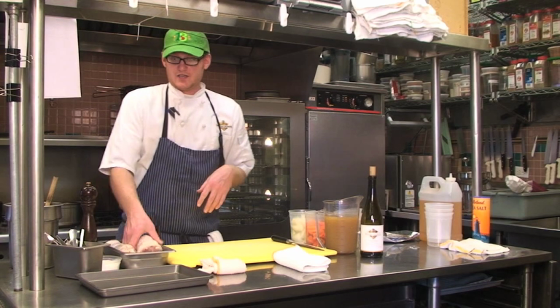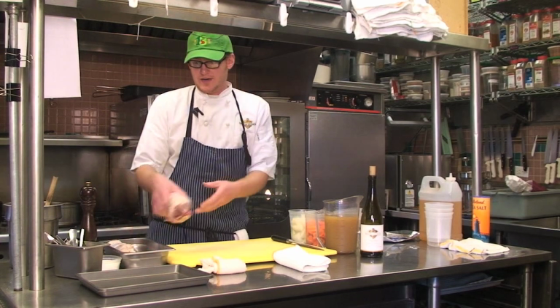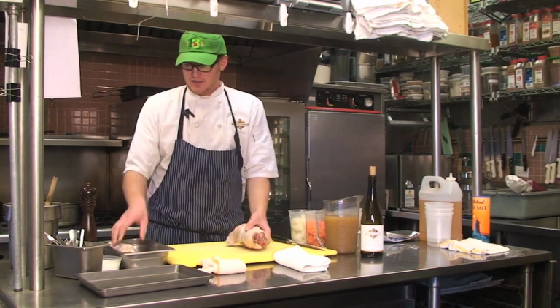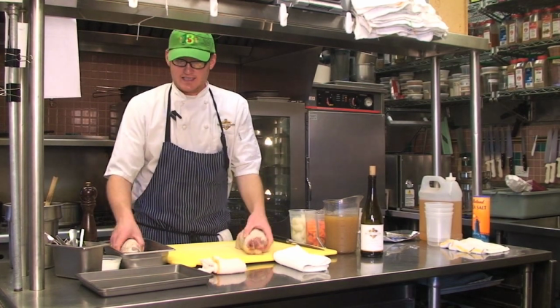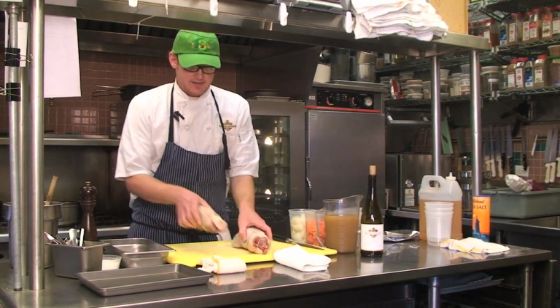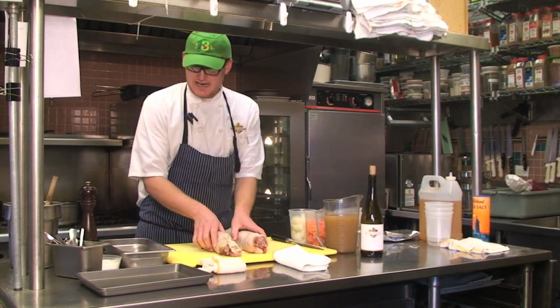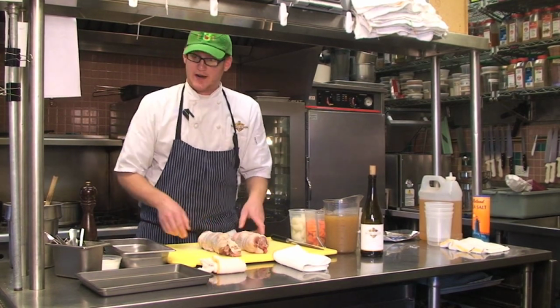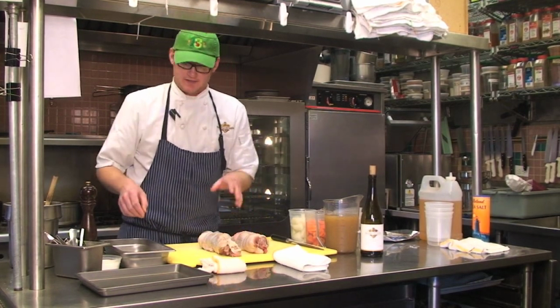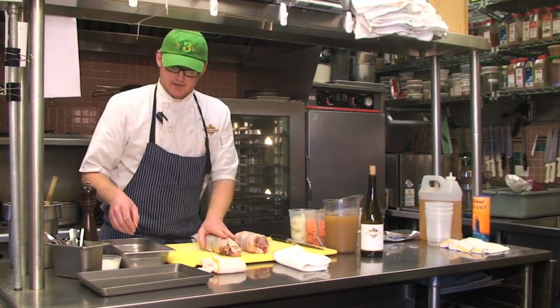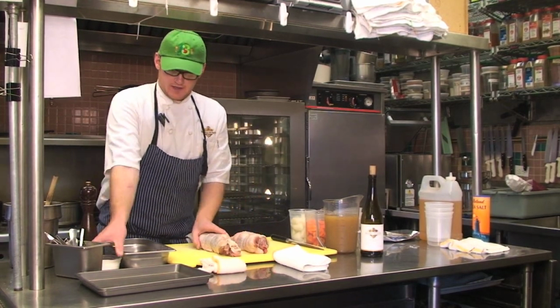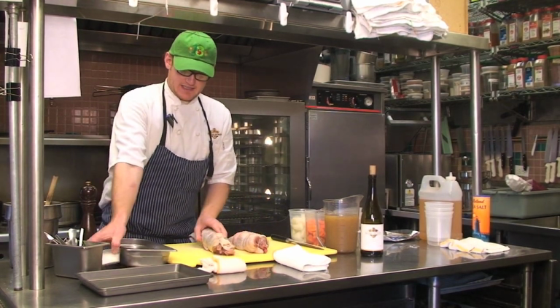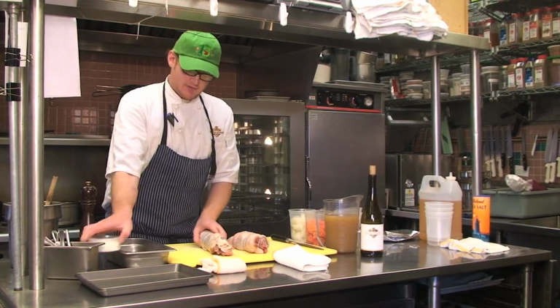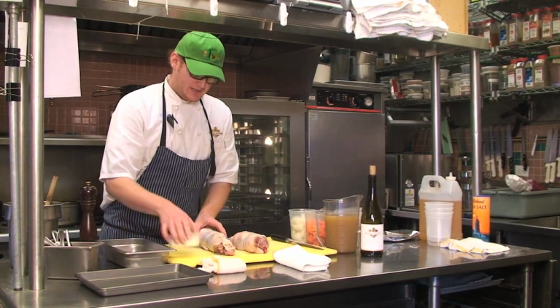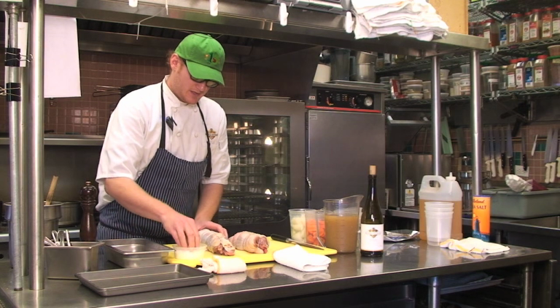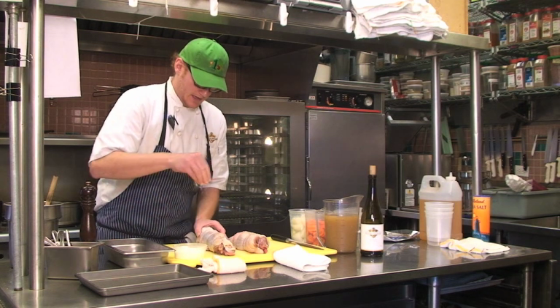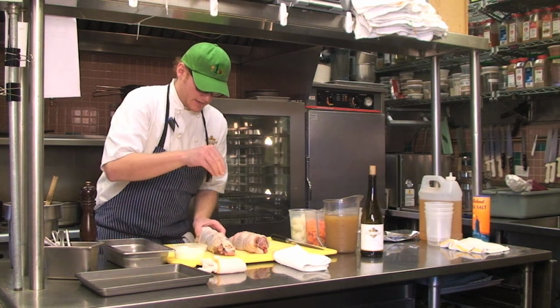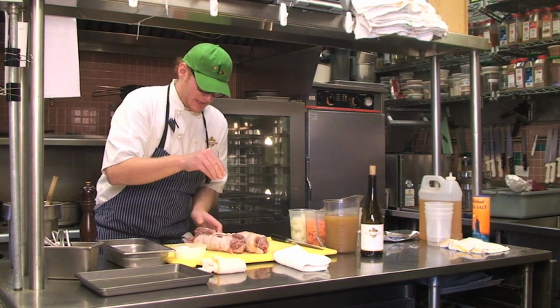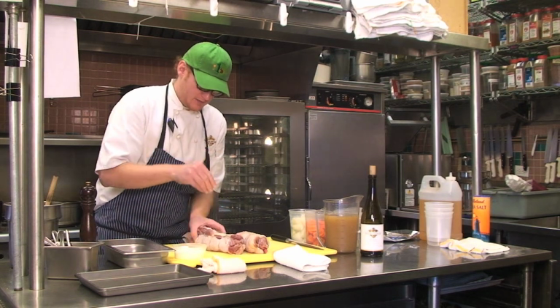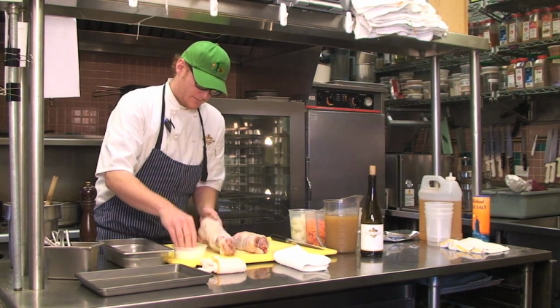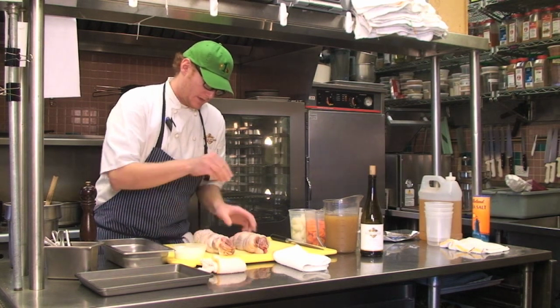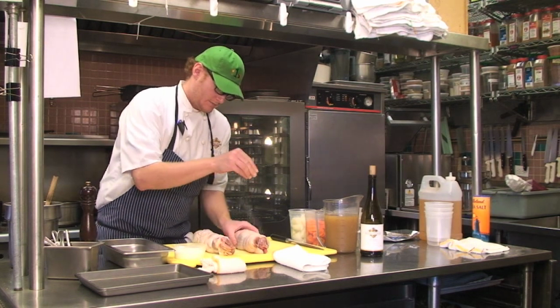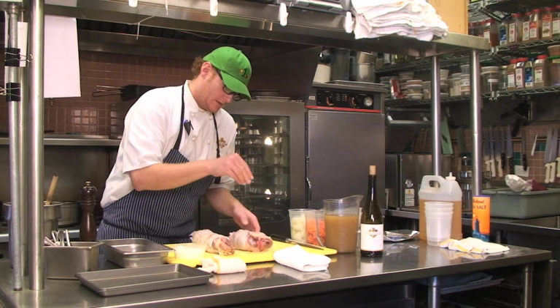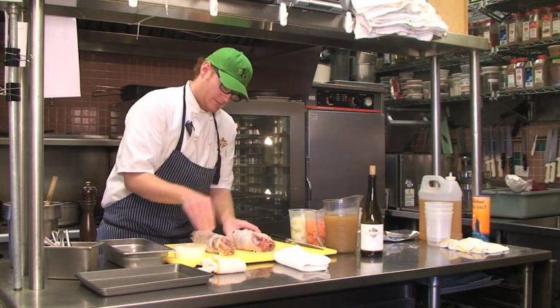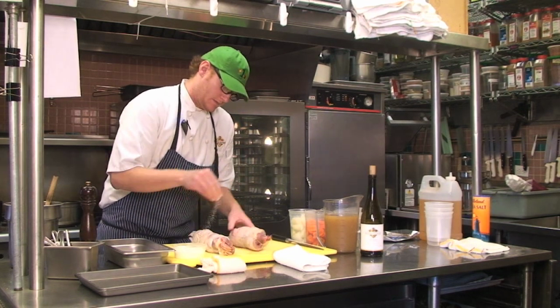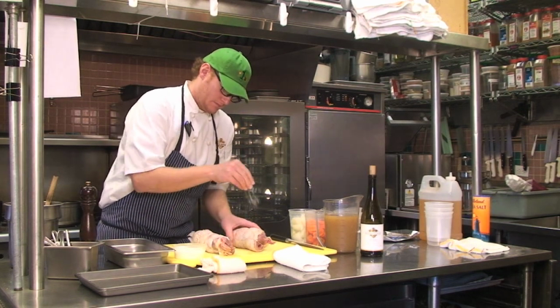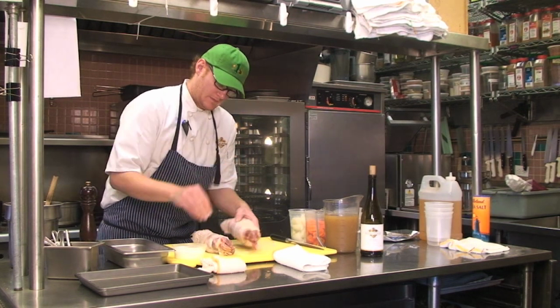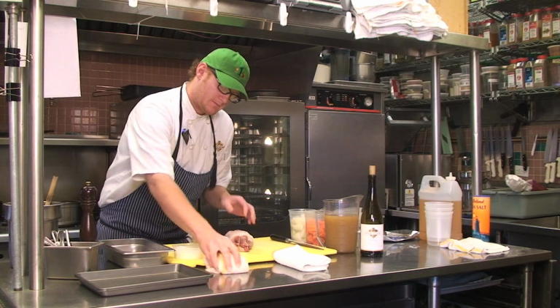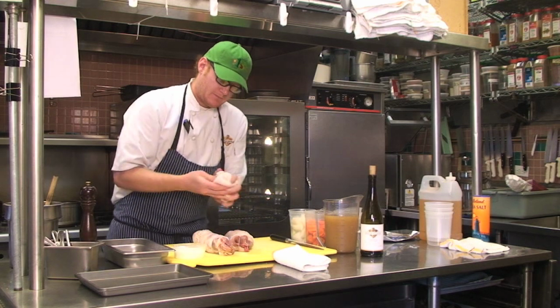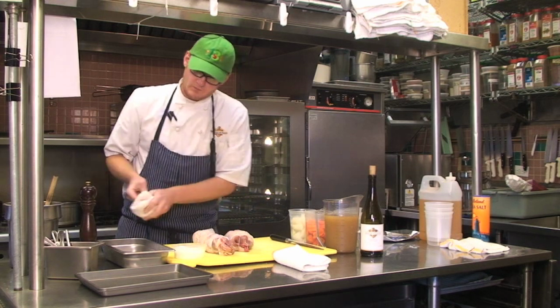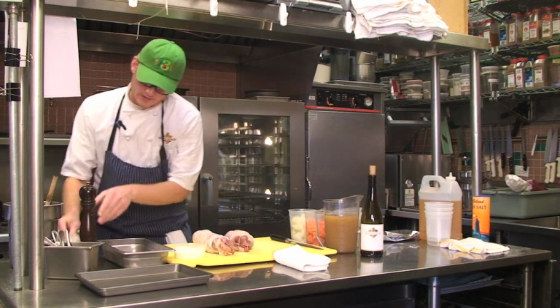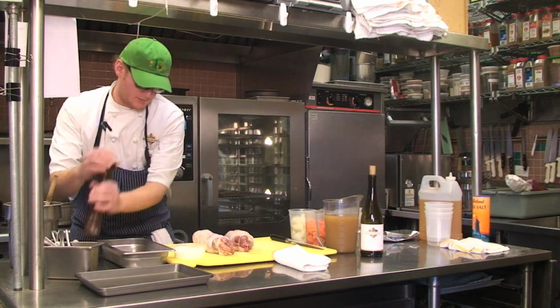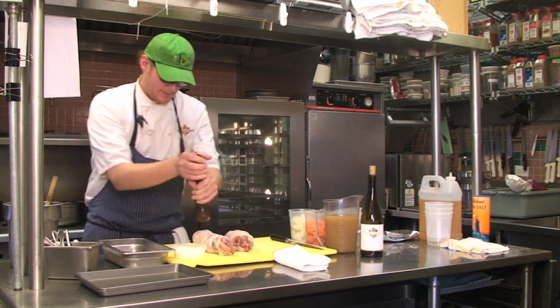Now that we have the legs tied, it's time to braise. We're going to season it real nicely with a good bit of salt and some black pepper.